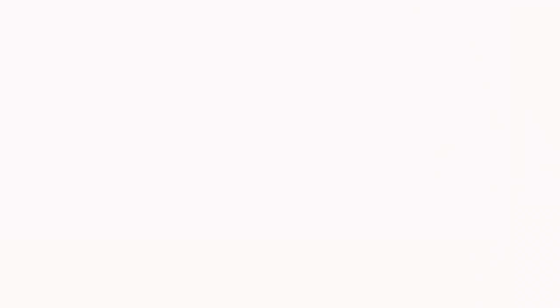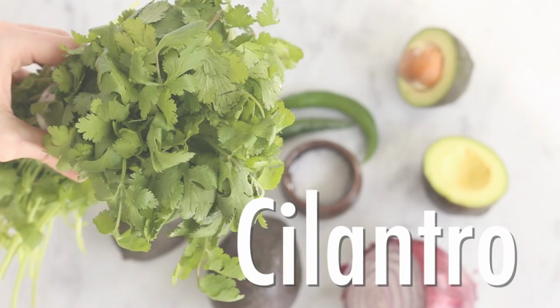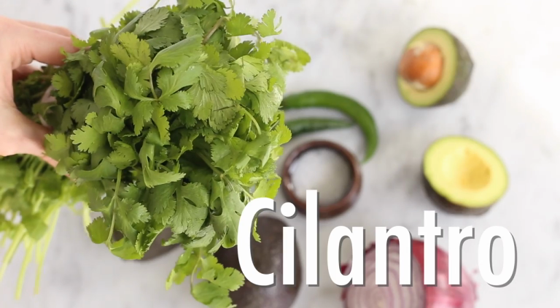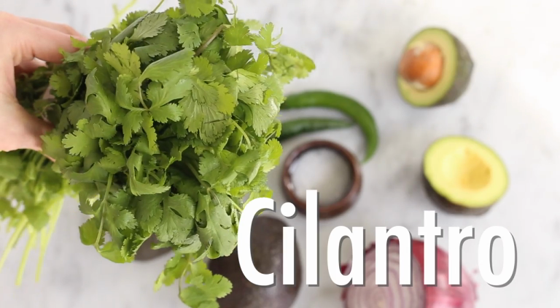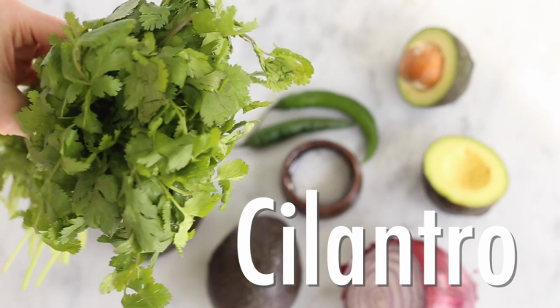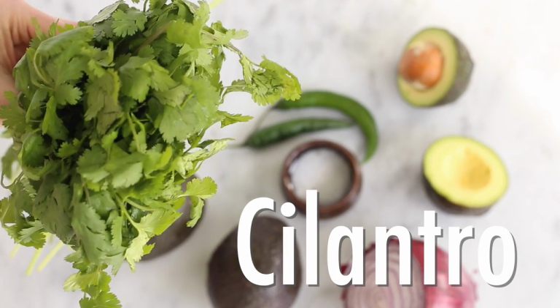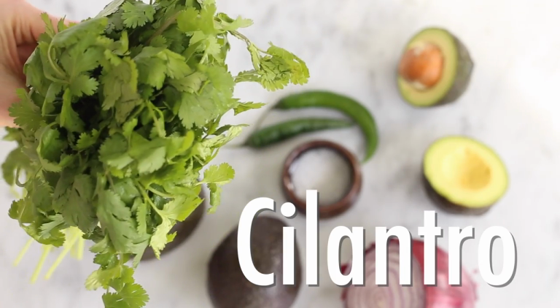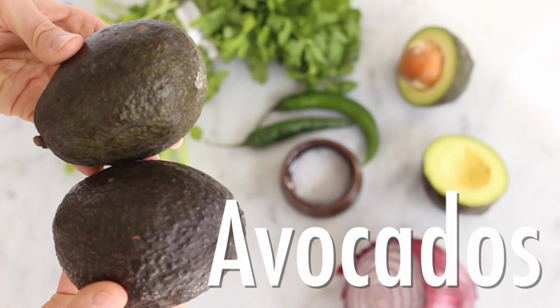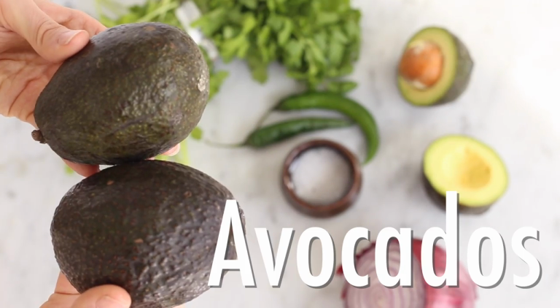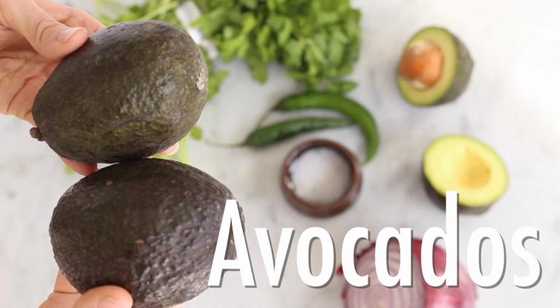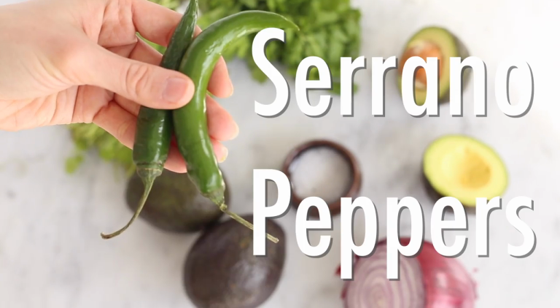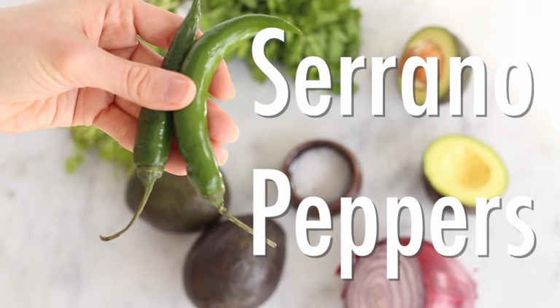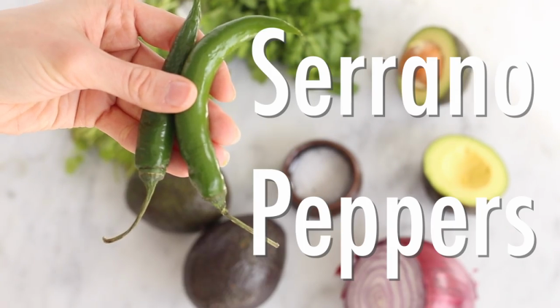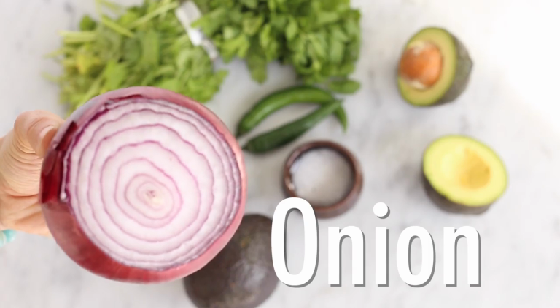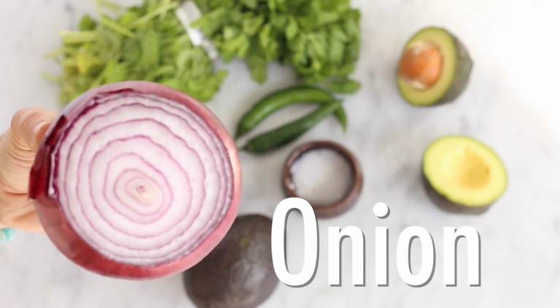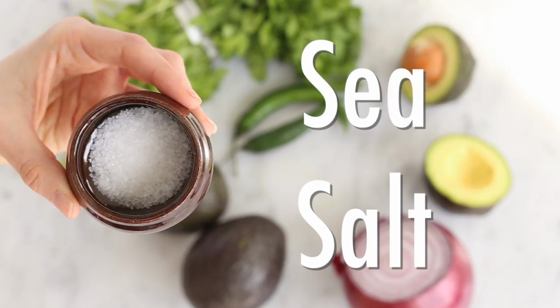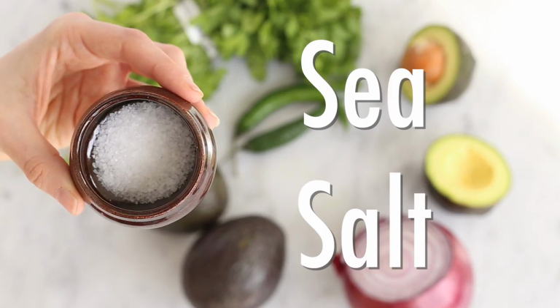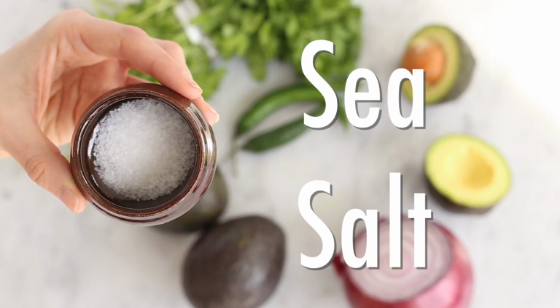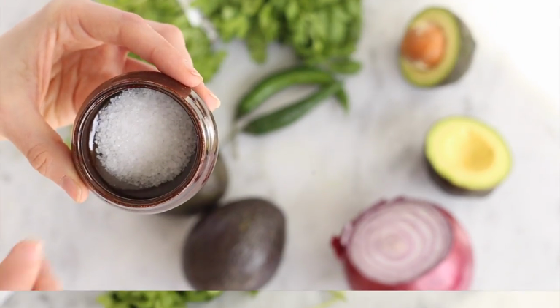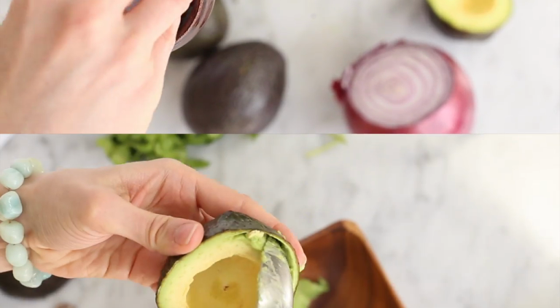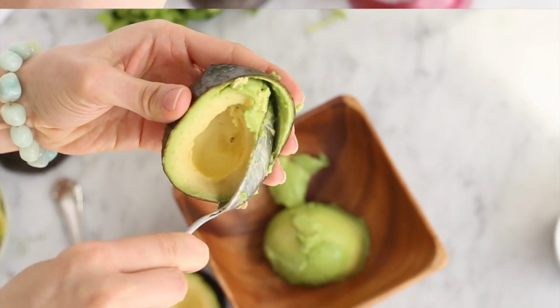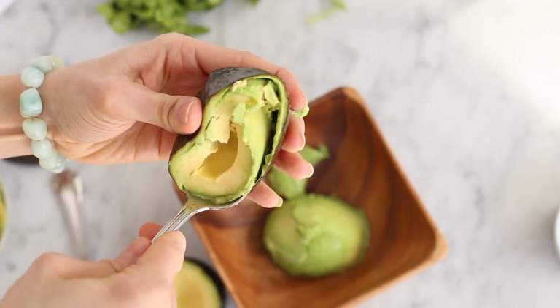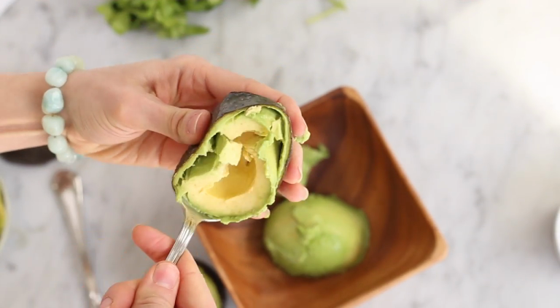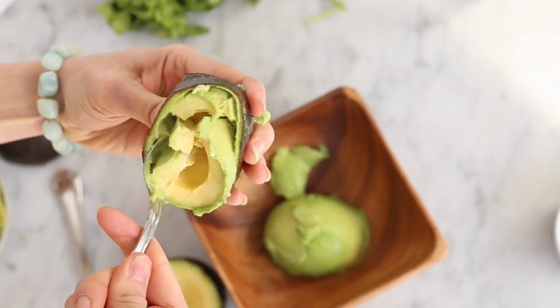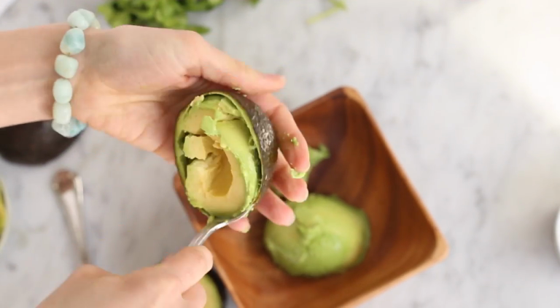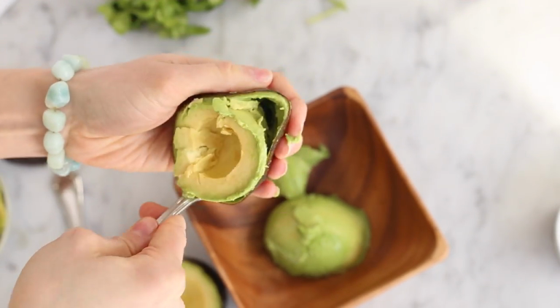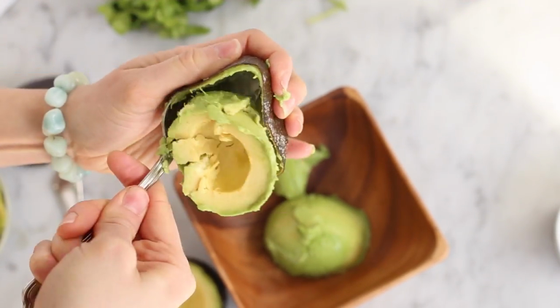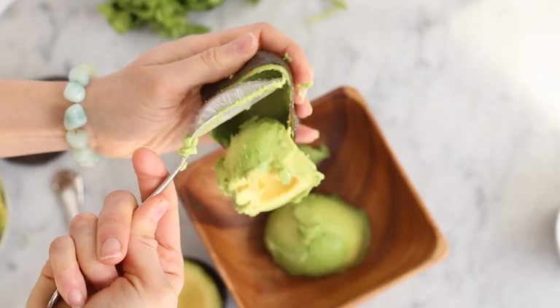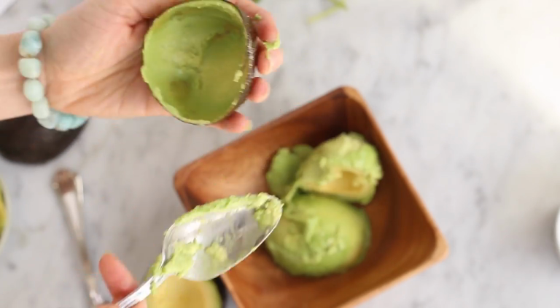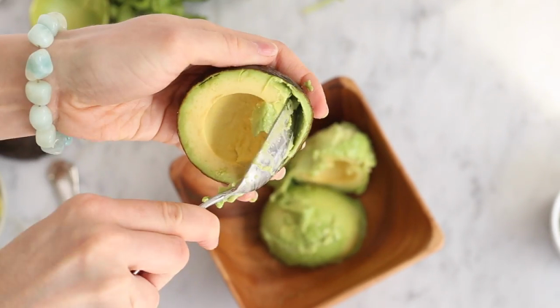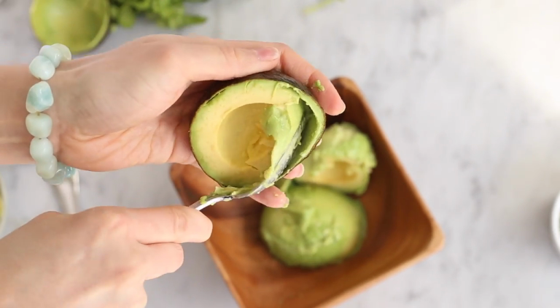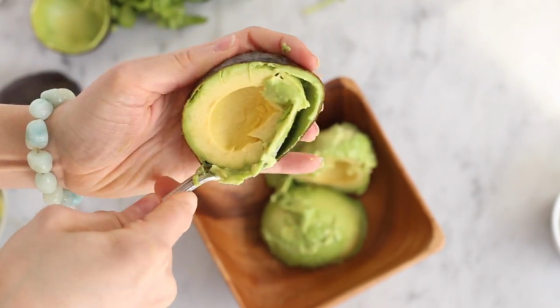You will need fresh cilantro, avocados, hot peppers, red onion, and lots of sea salt. Start by scooping out all your avocado meat into a medium-sized bowl.